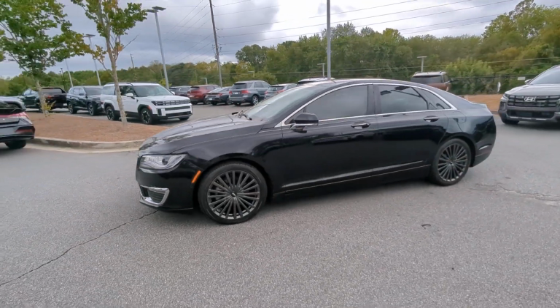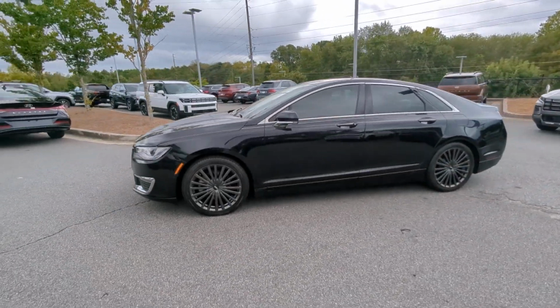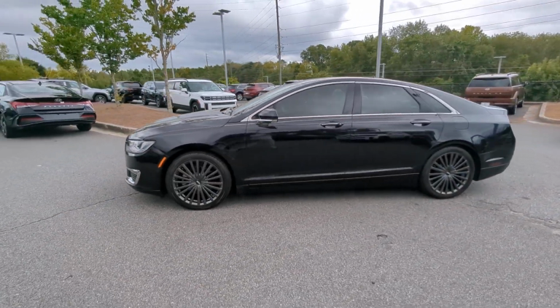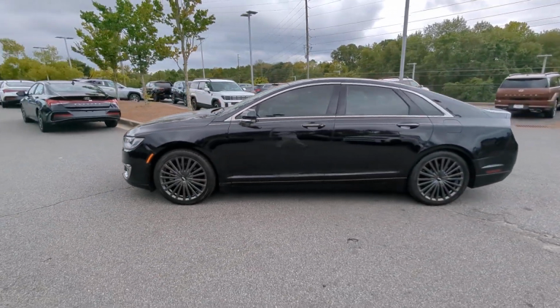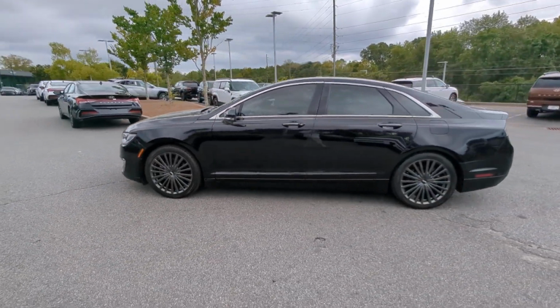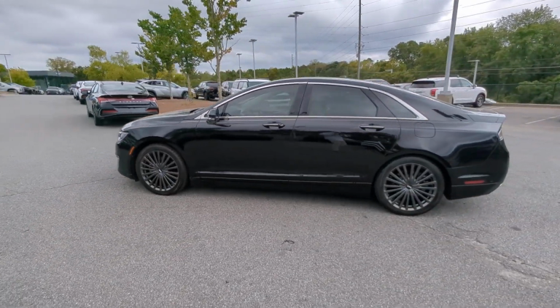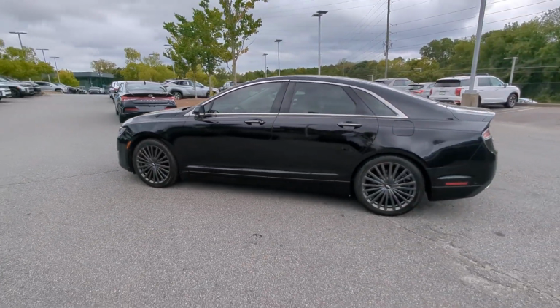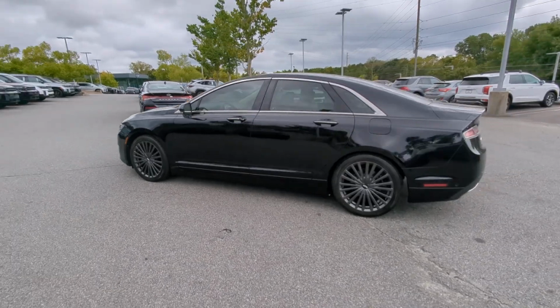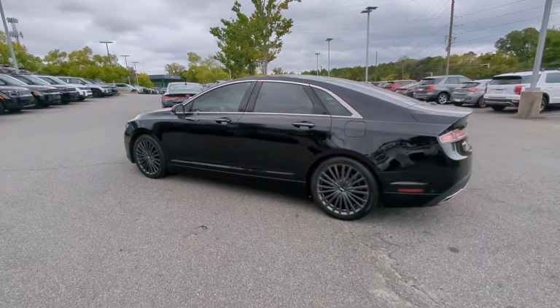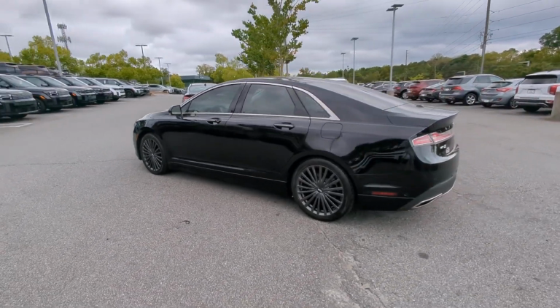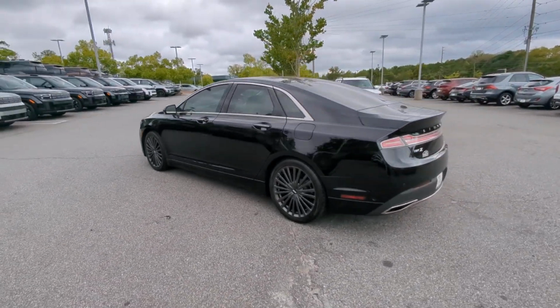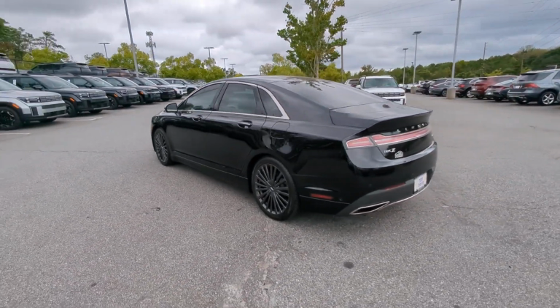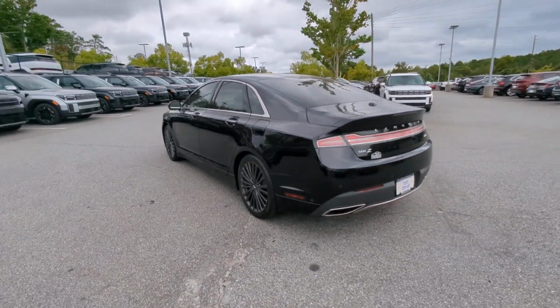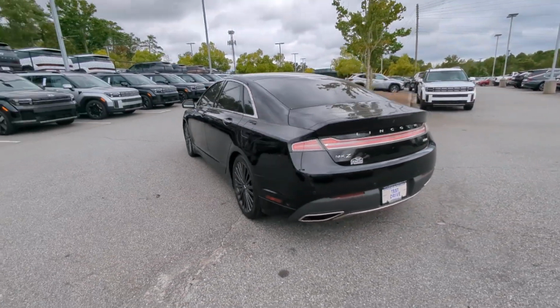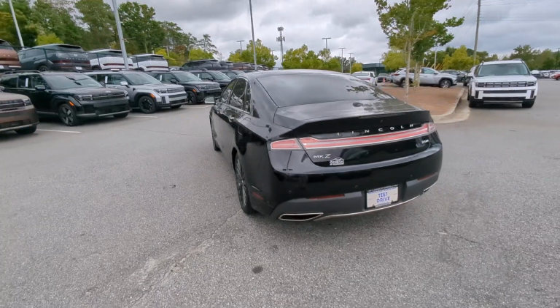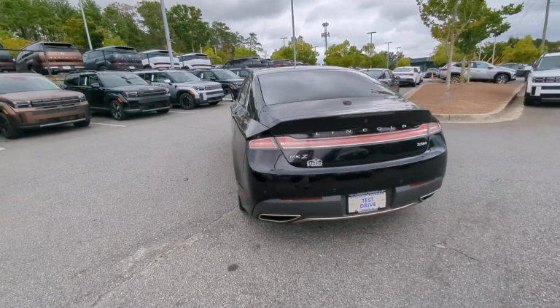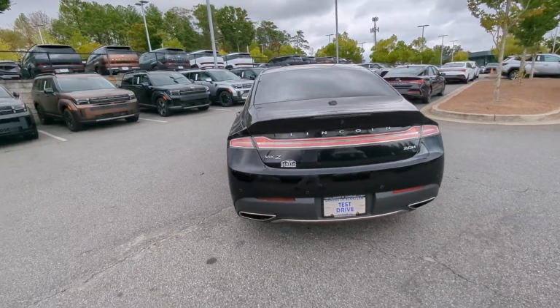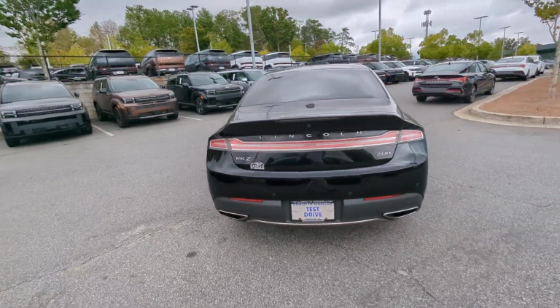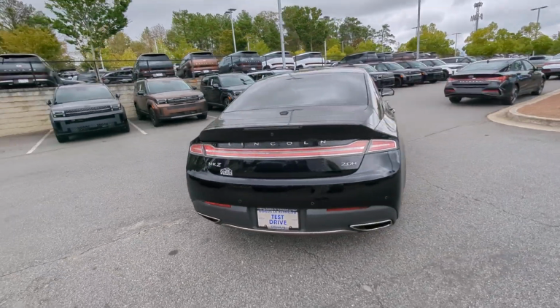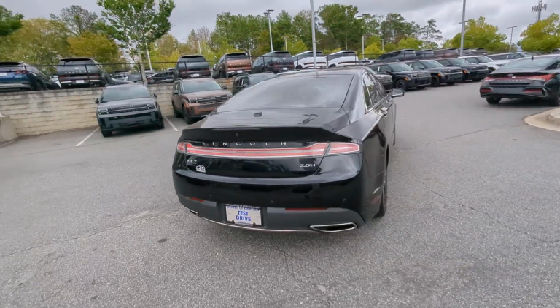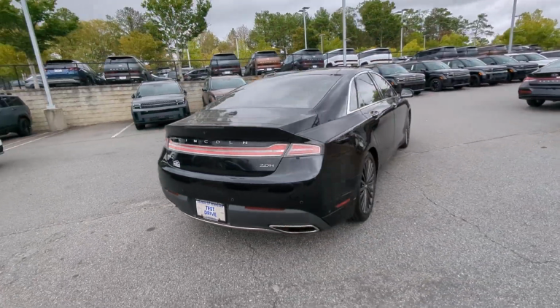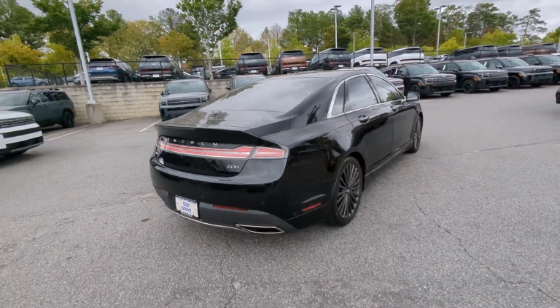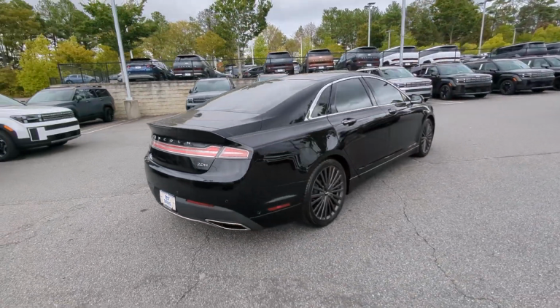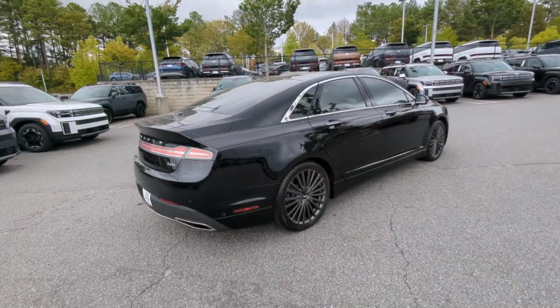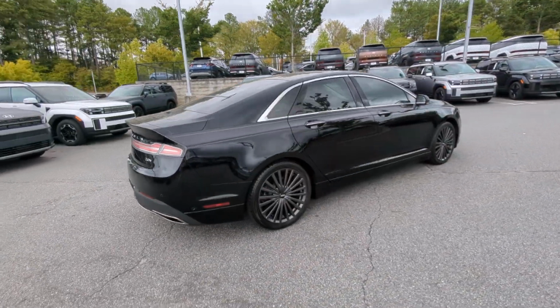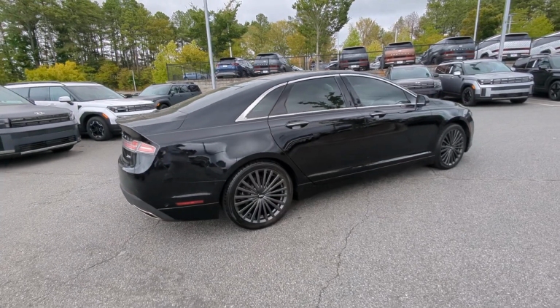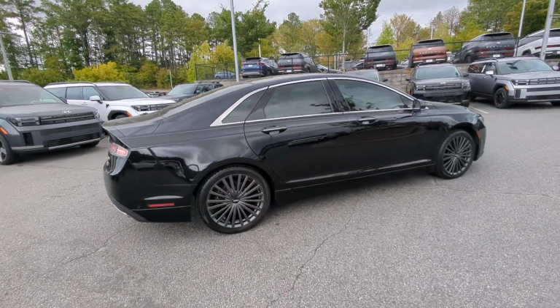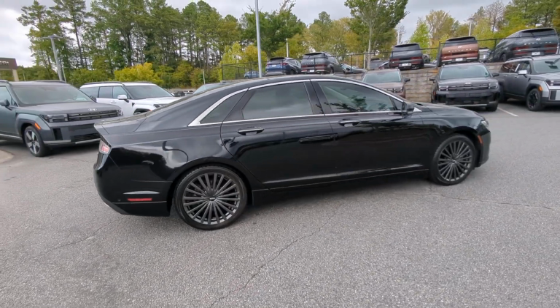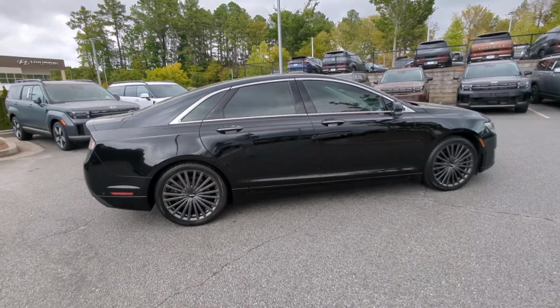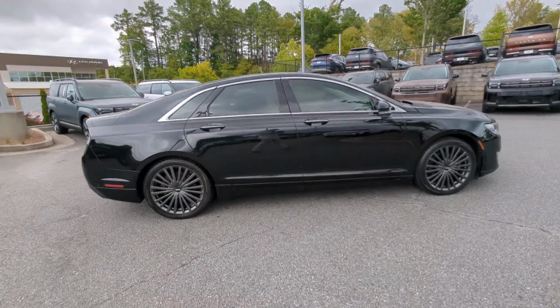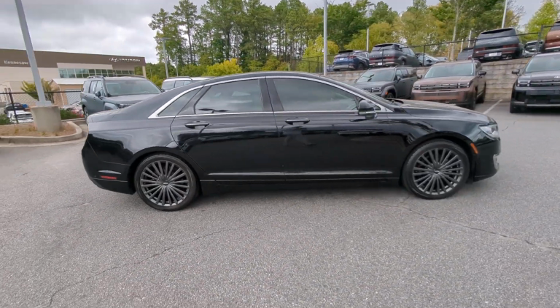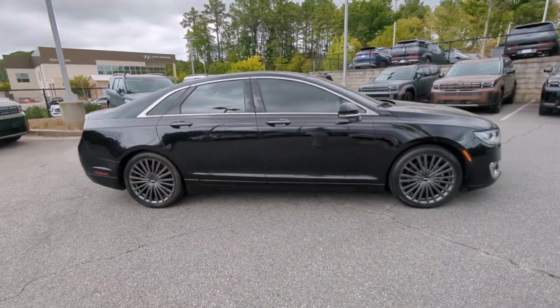Take a closer look at this sleek Lincoln MKZ, the powerful four-door sedan with a premium feel. Its comfortable, refined interior and standard driver assist tech lets you optimize confidence and reduce stress every time you take the wheel.